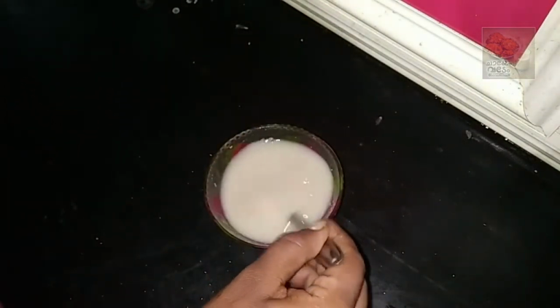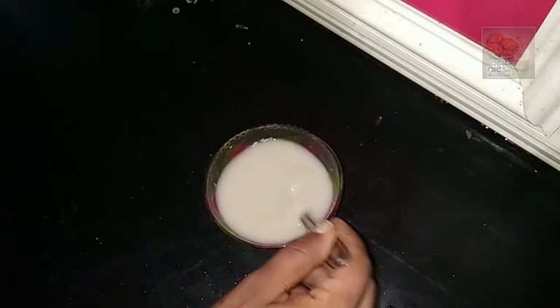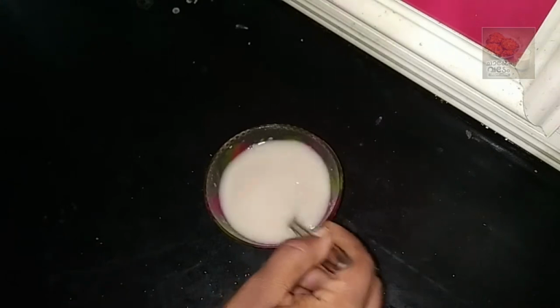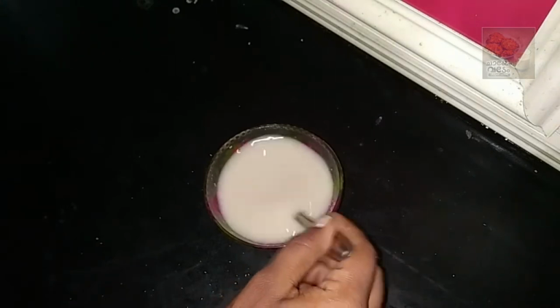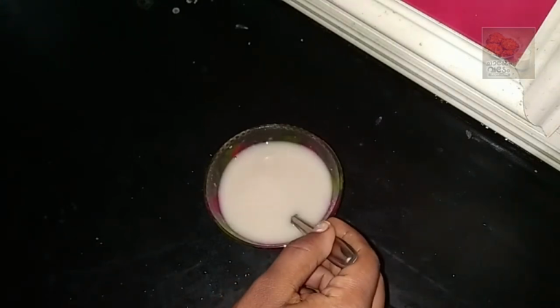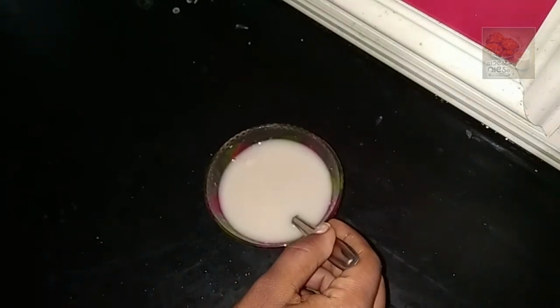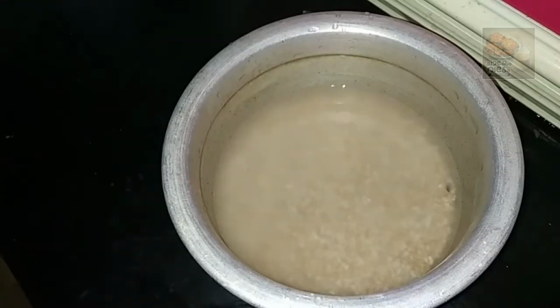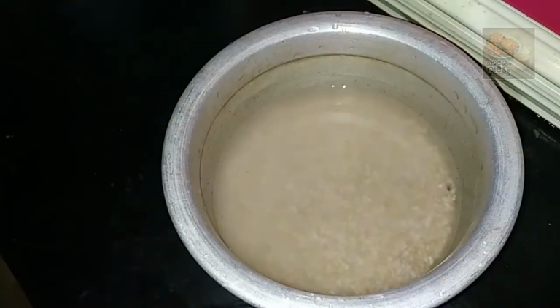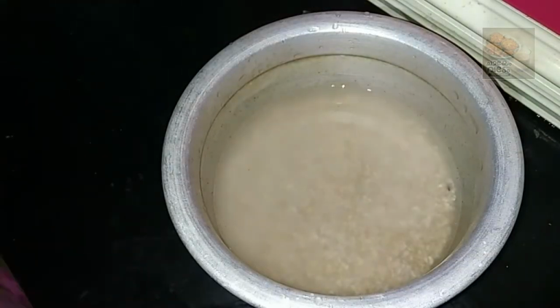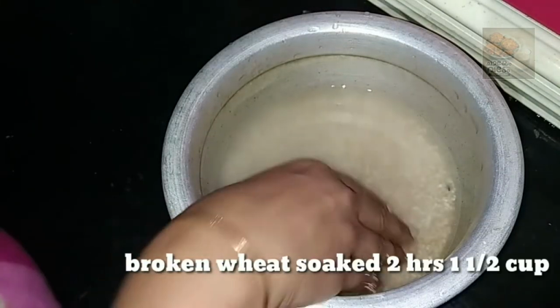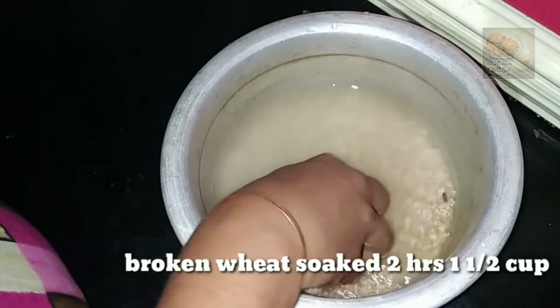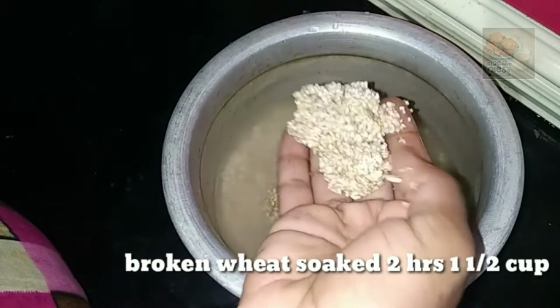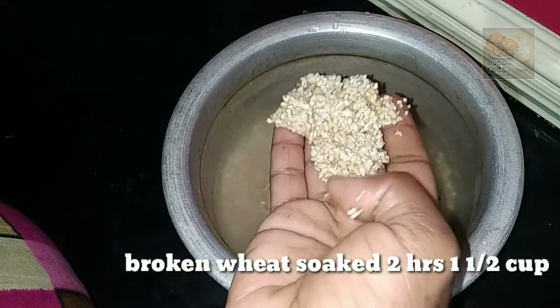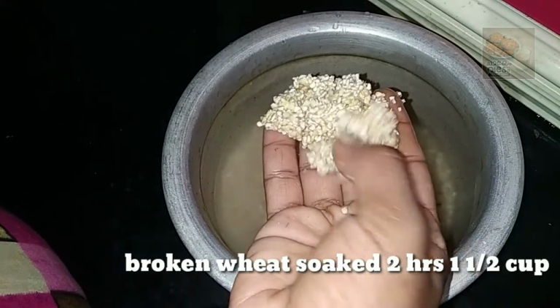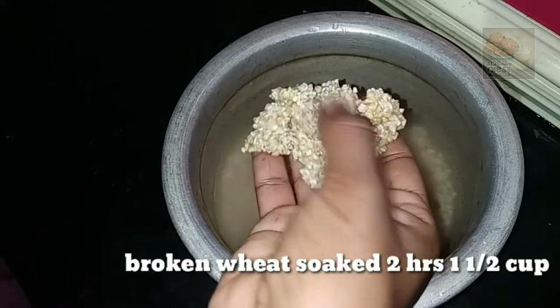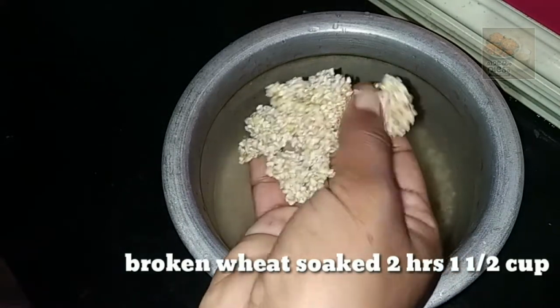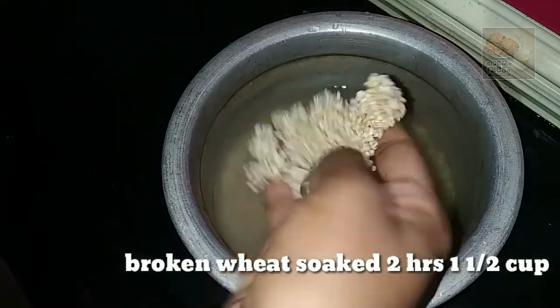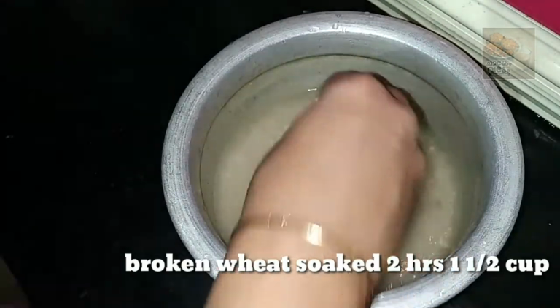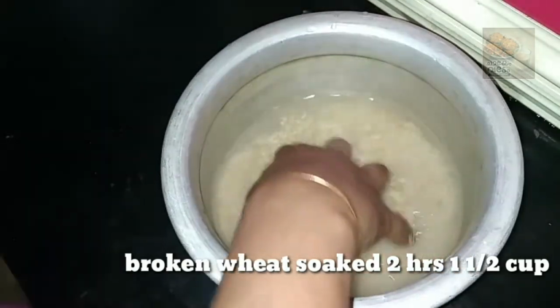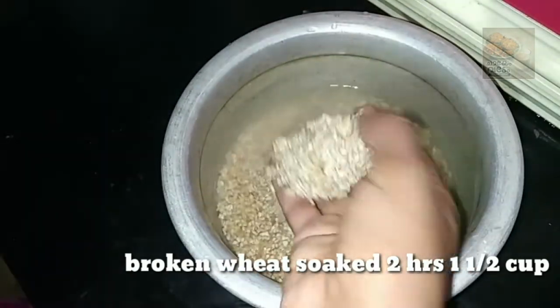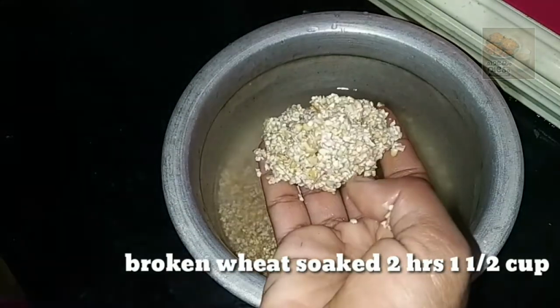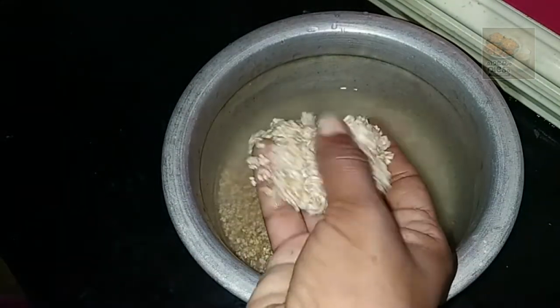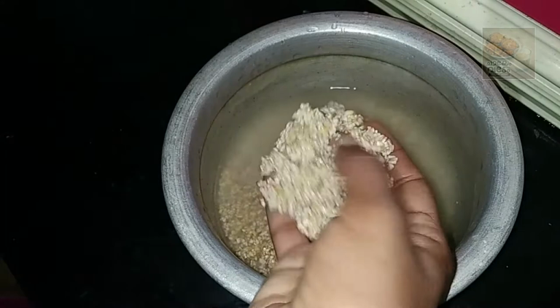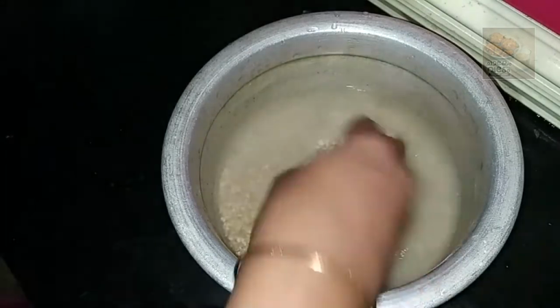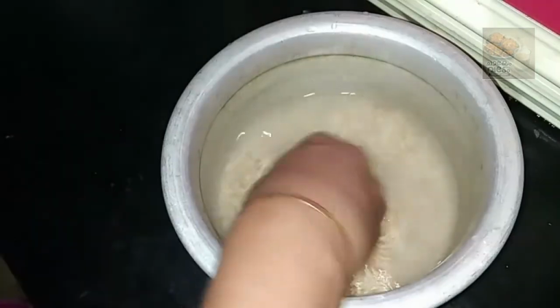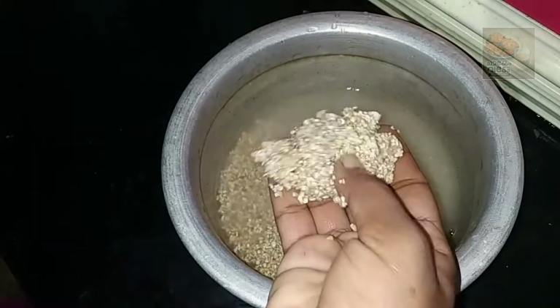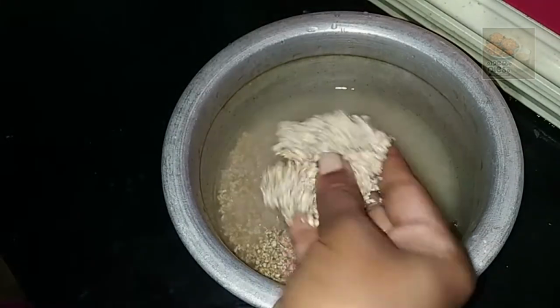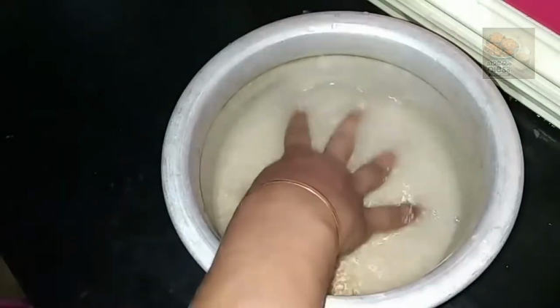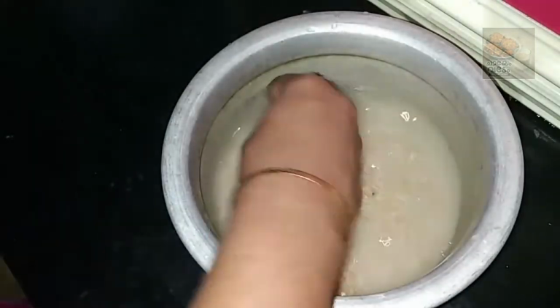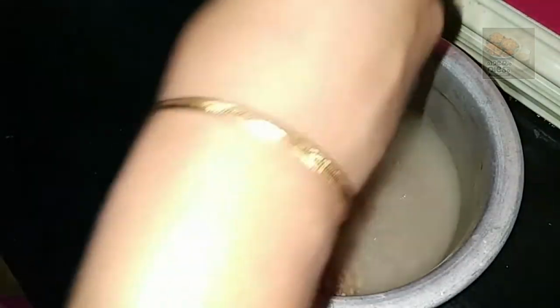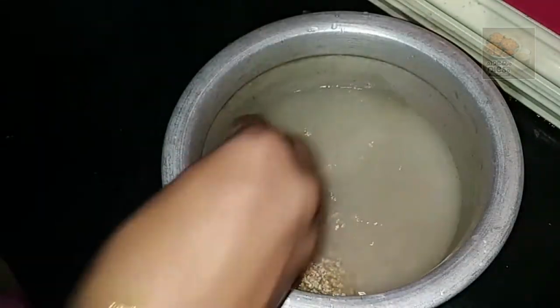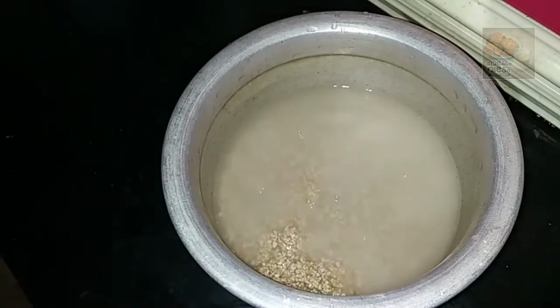Now let's cook them down. I'm using a cup of good food, and I've had a cup with 2 cups.